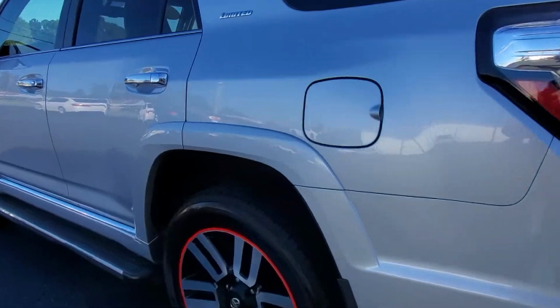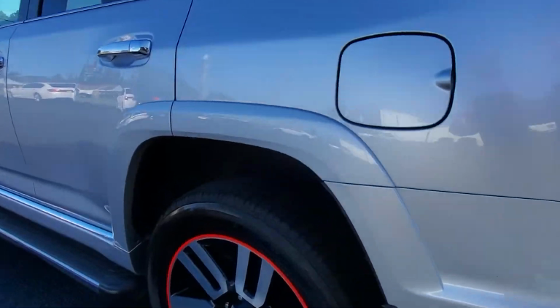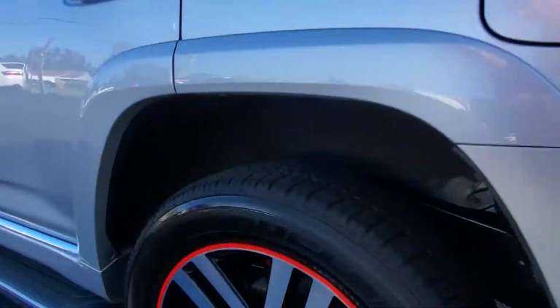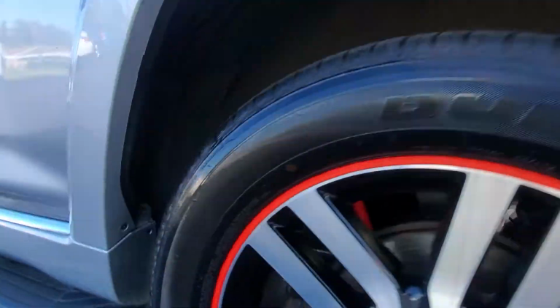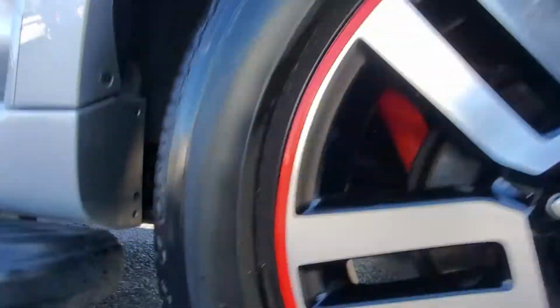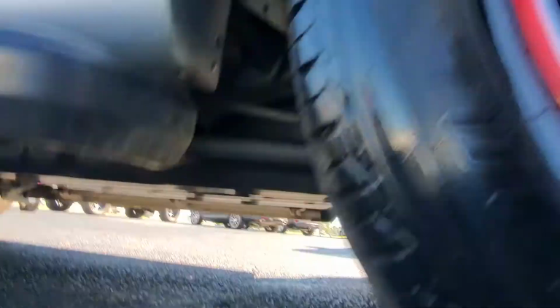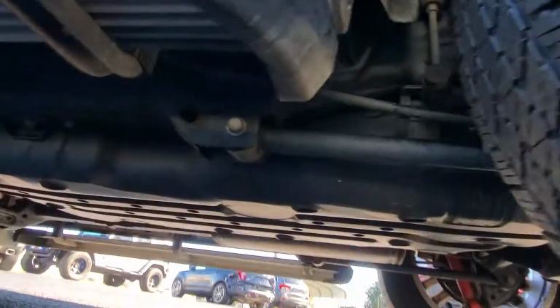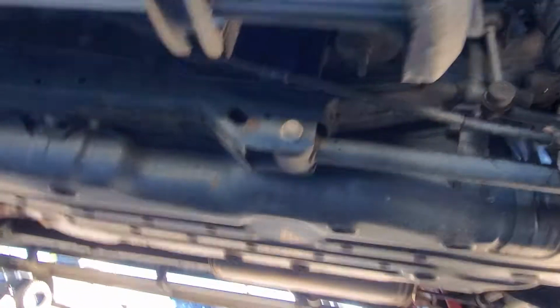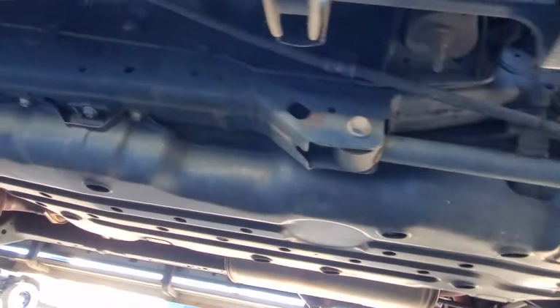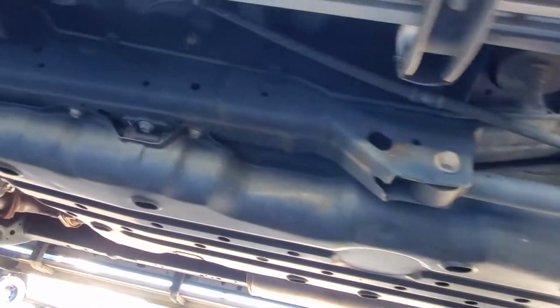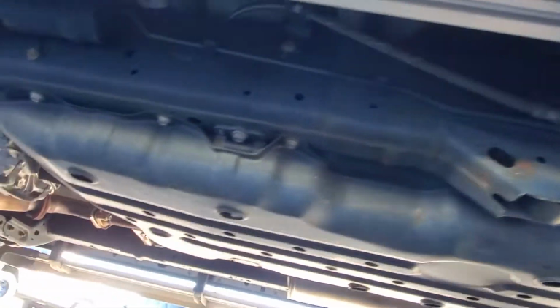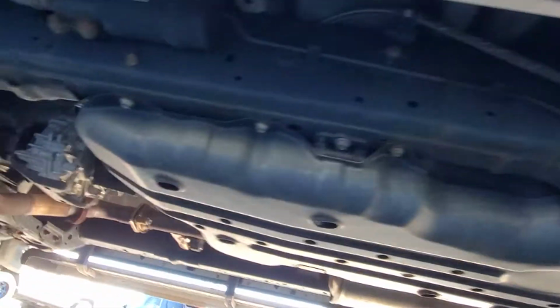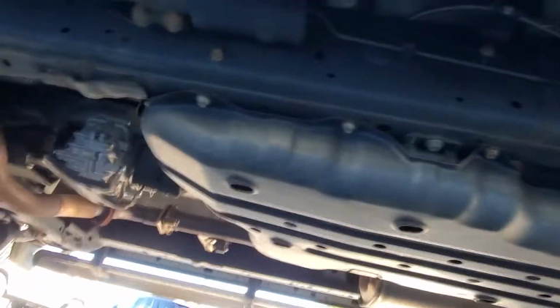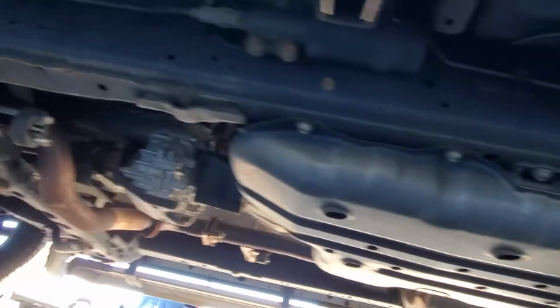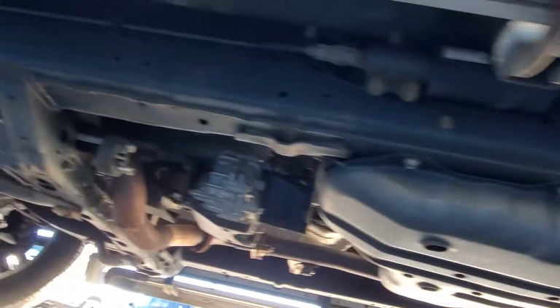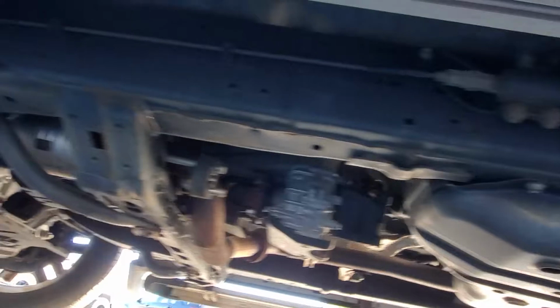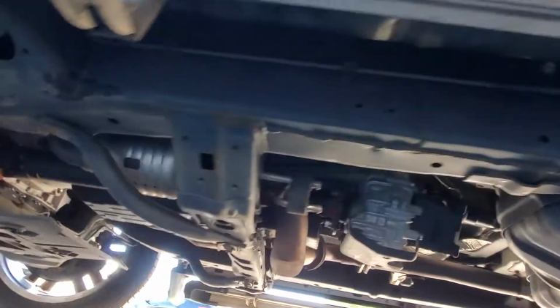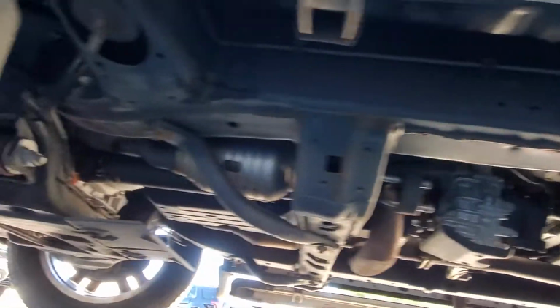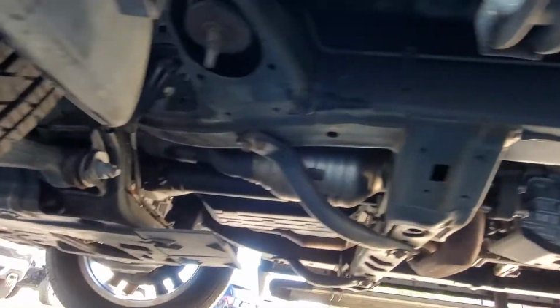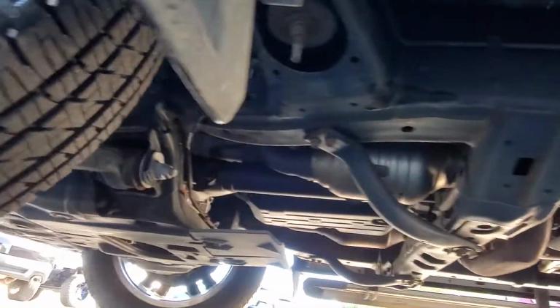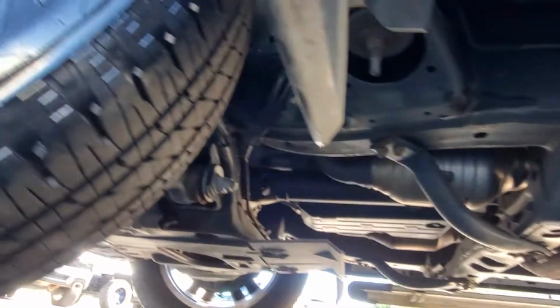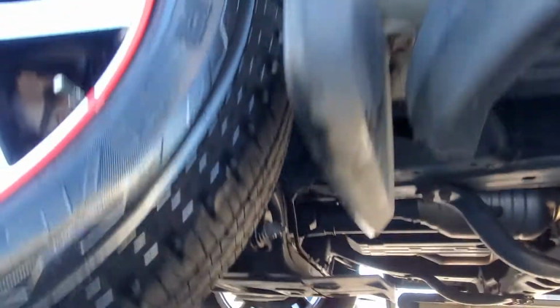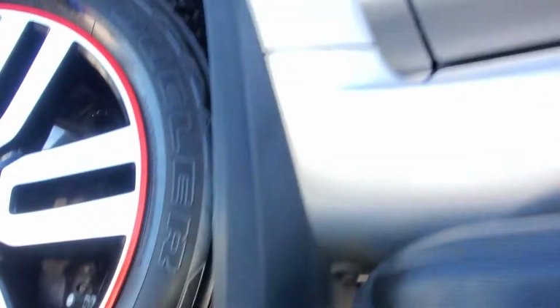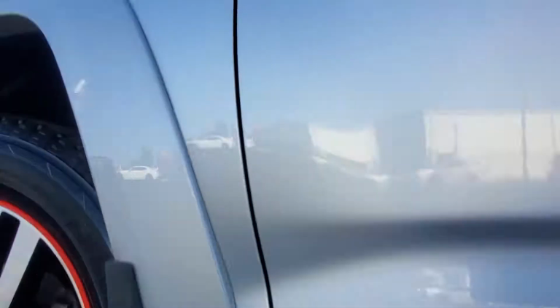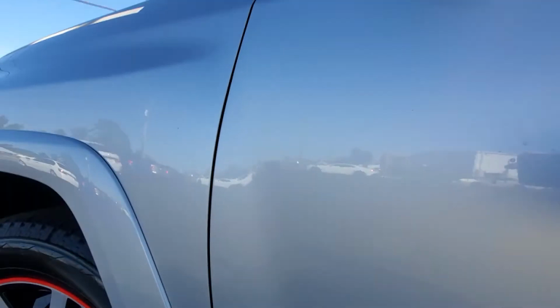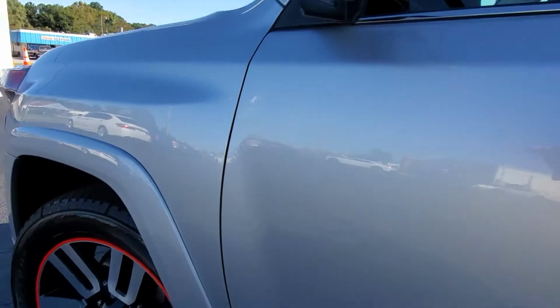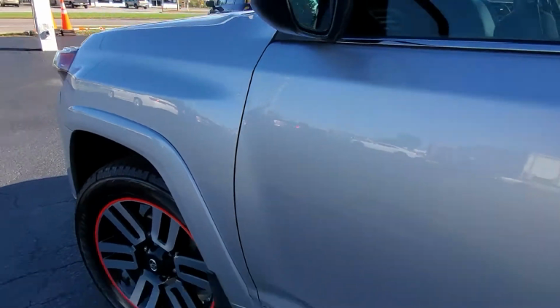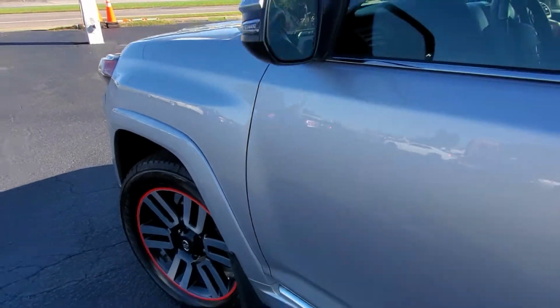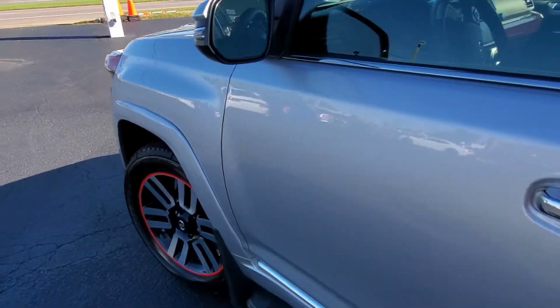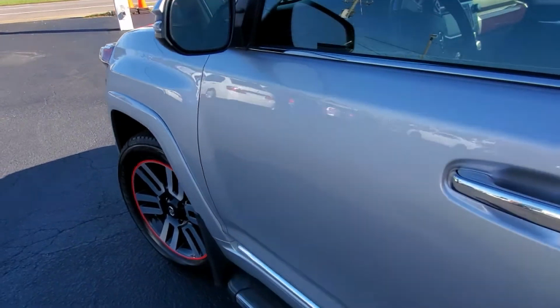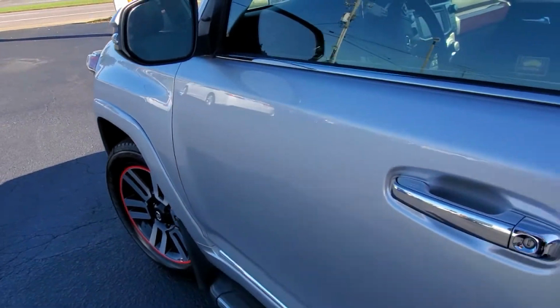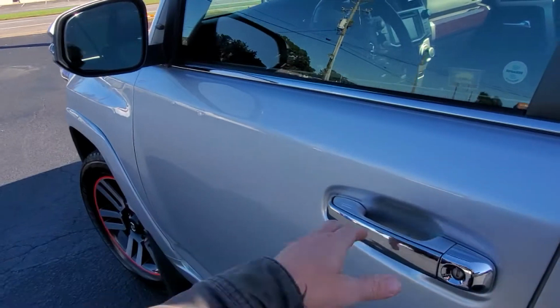We'll go underneath here and show you — no rust. Just a real clean vehicle, very well maintained, very well taken care of.